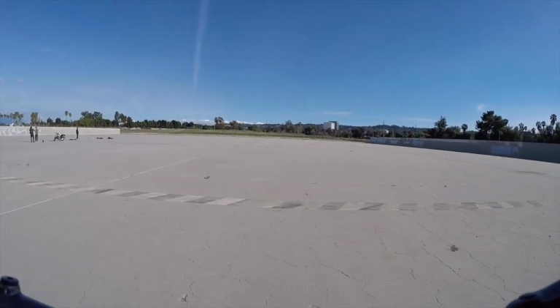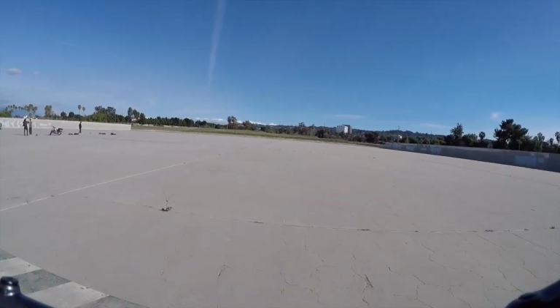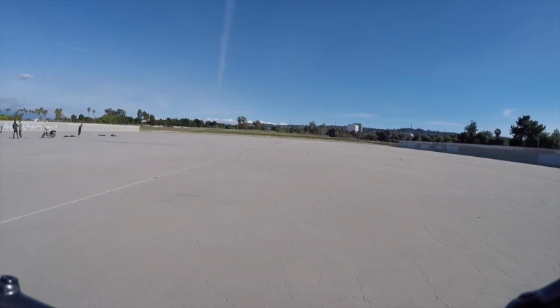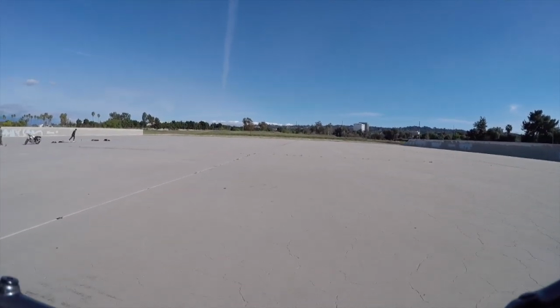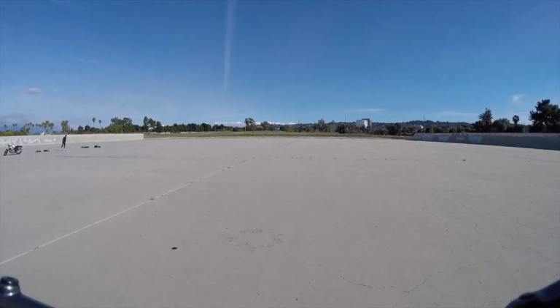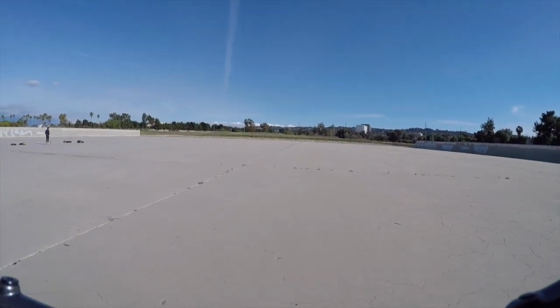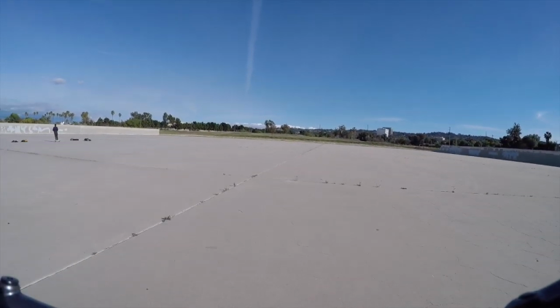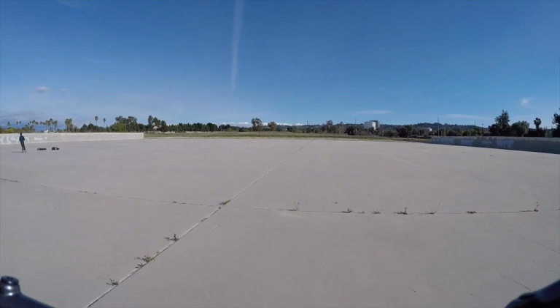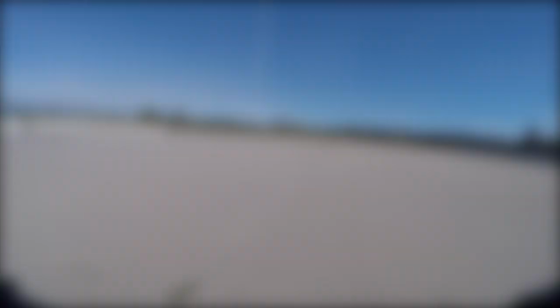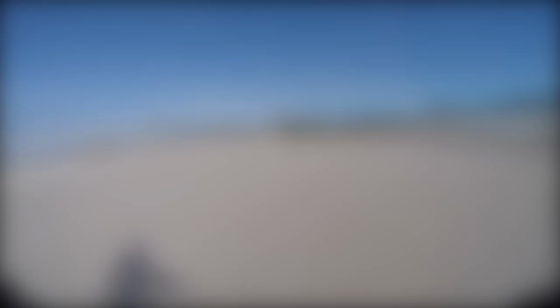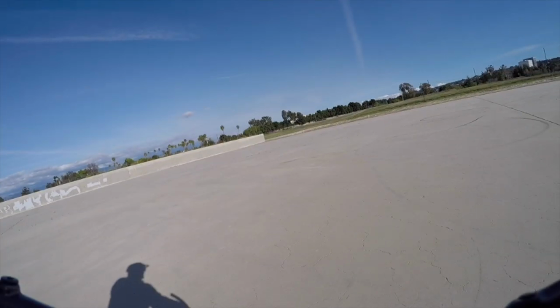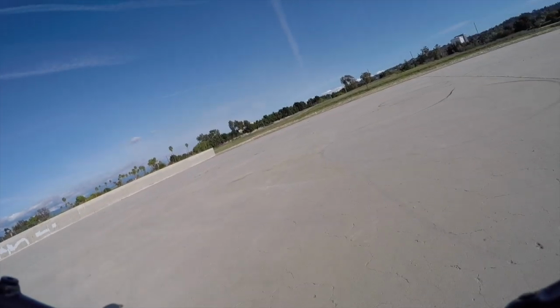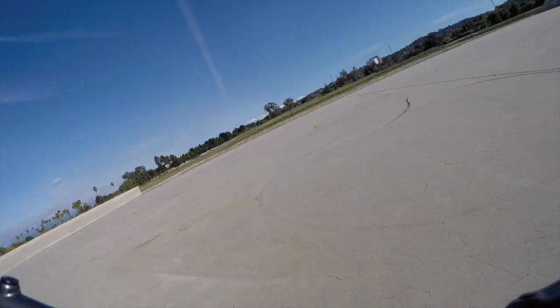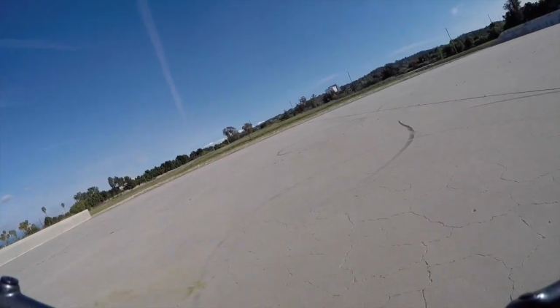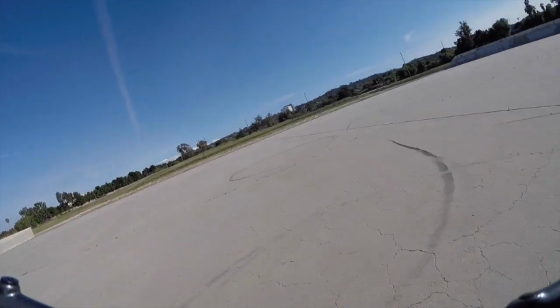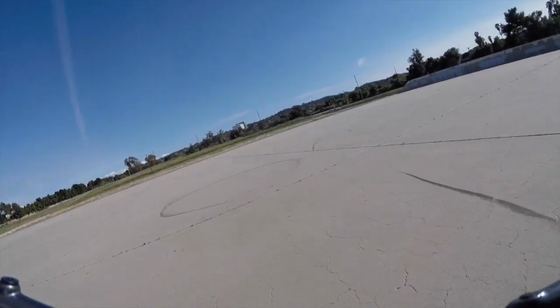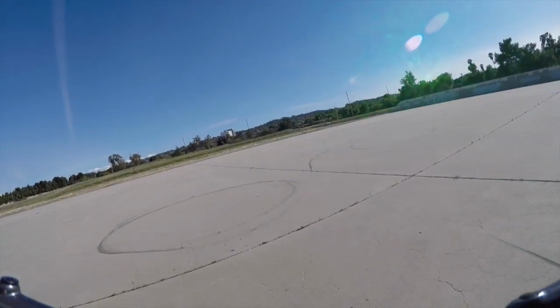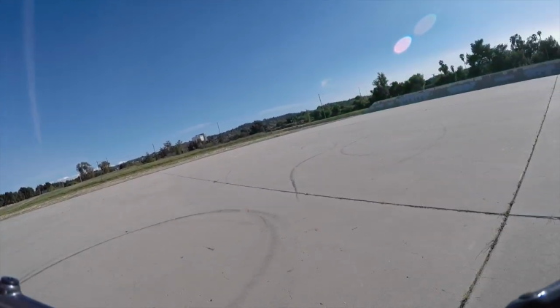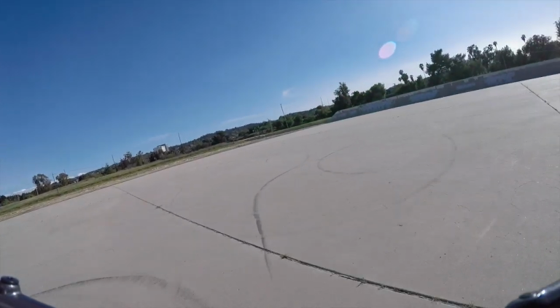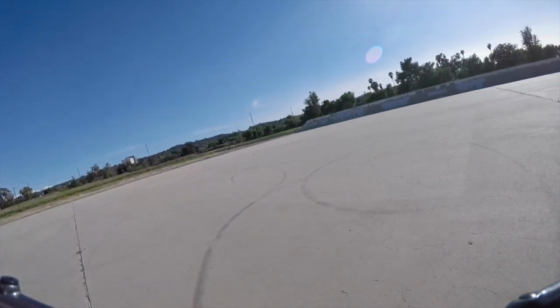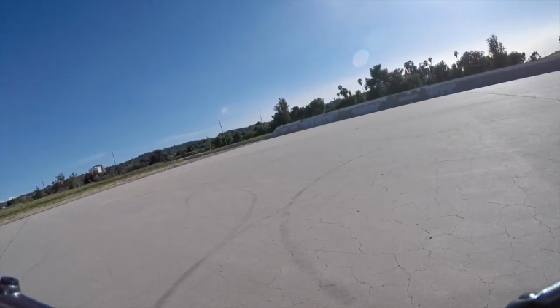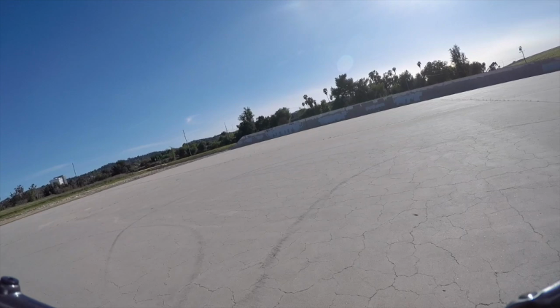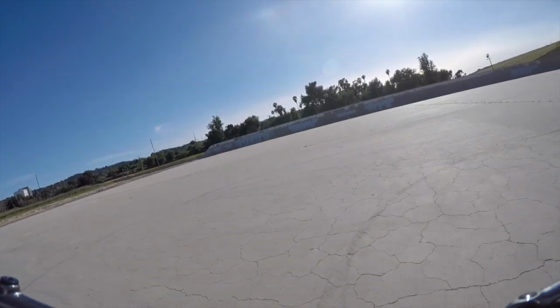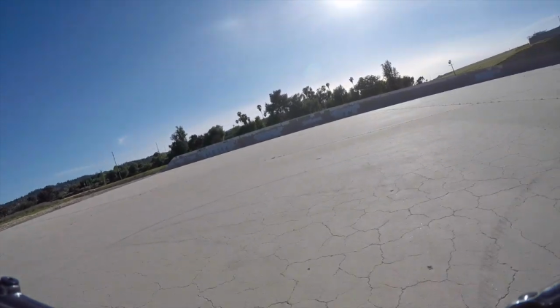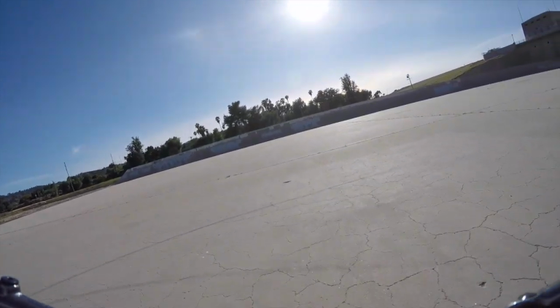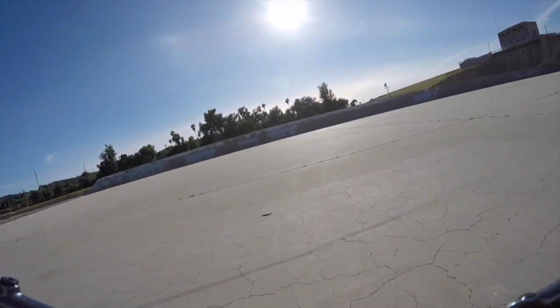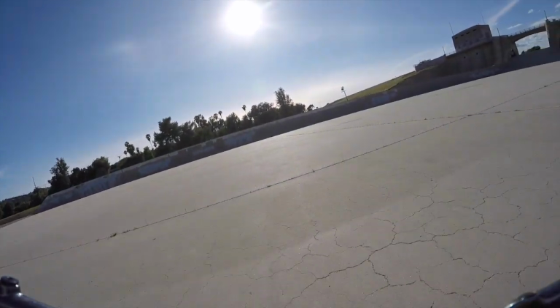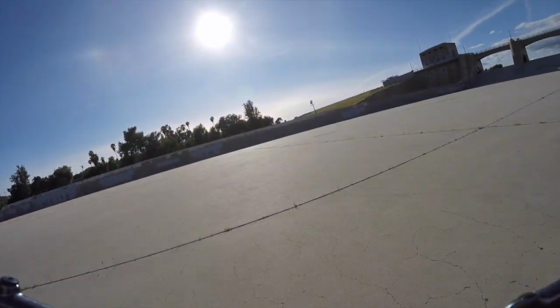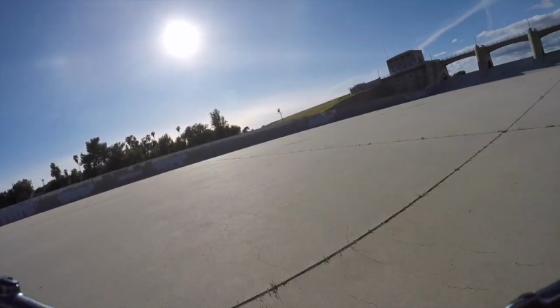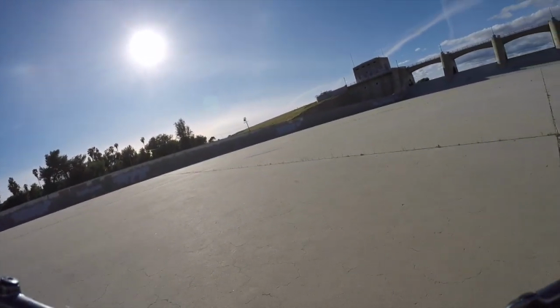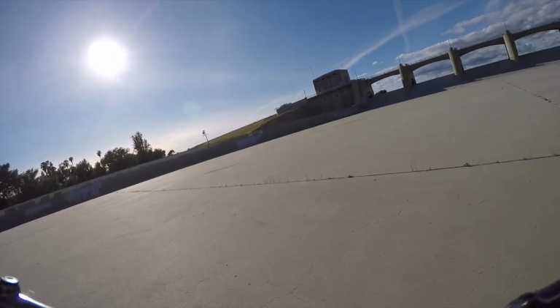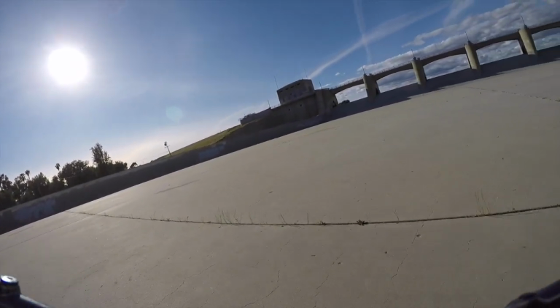That's a nice drop right there. And it's just this big expanse — it's no wonder they filmed so many movies here. Look at this — check this out. It's incredible.